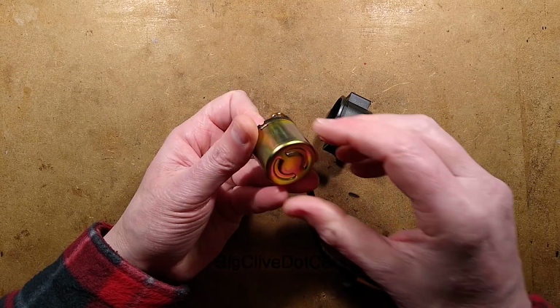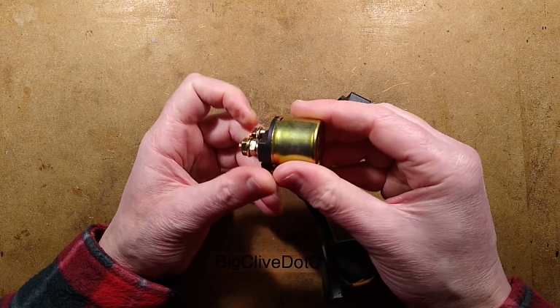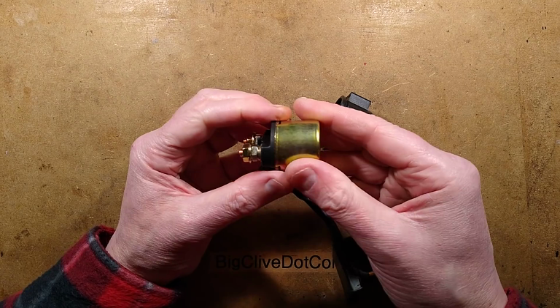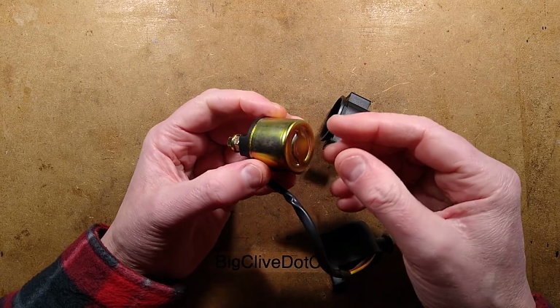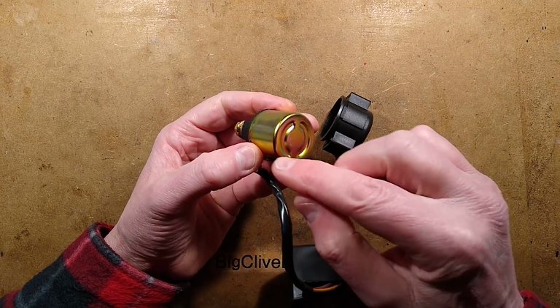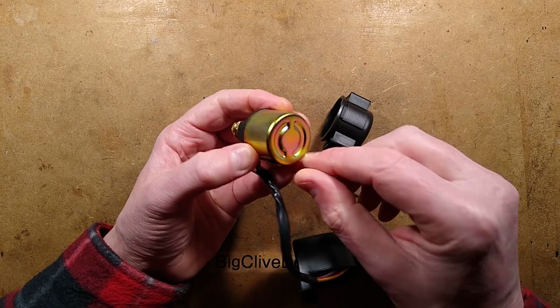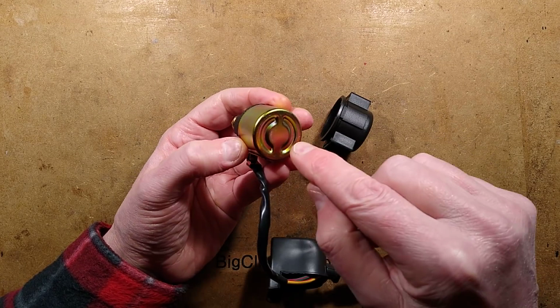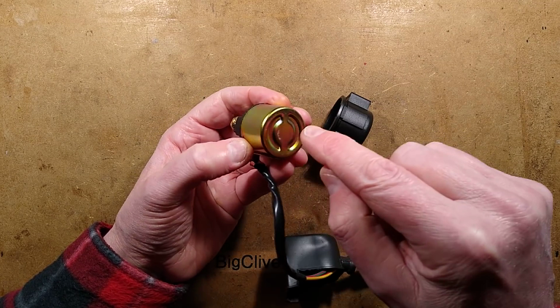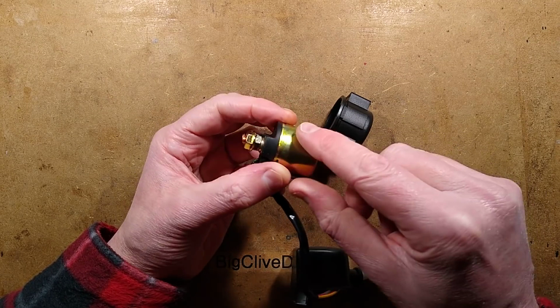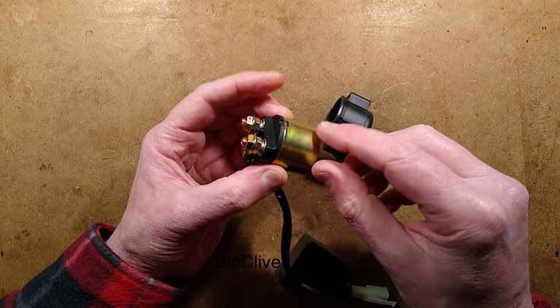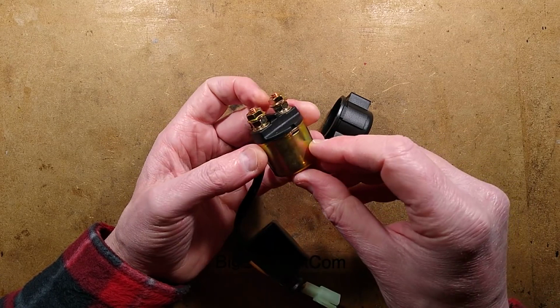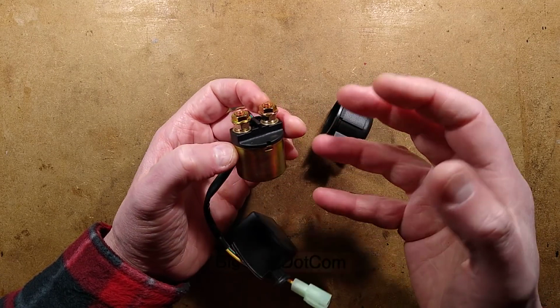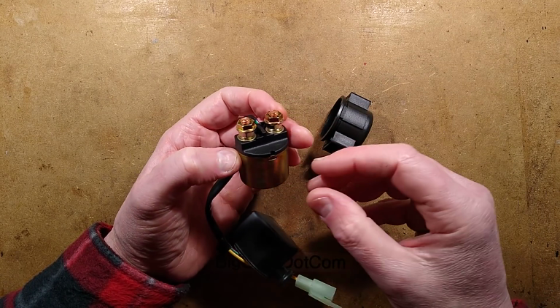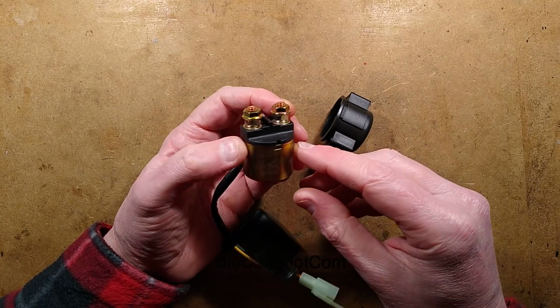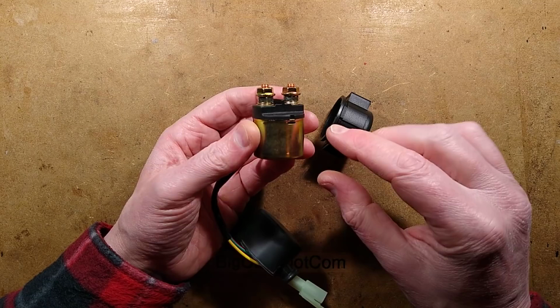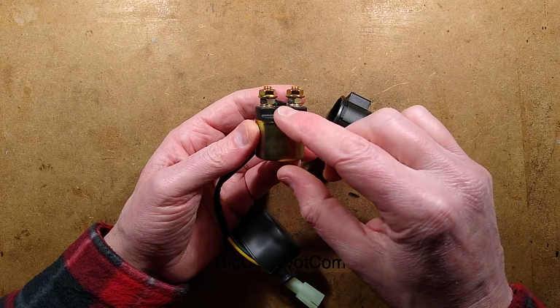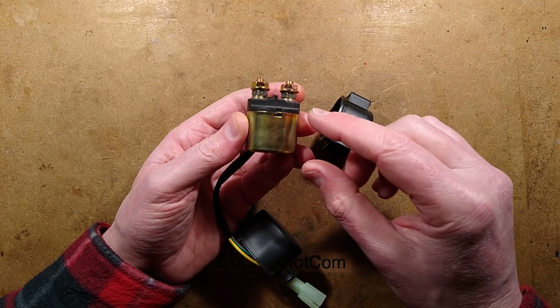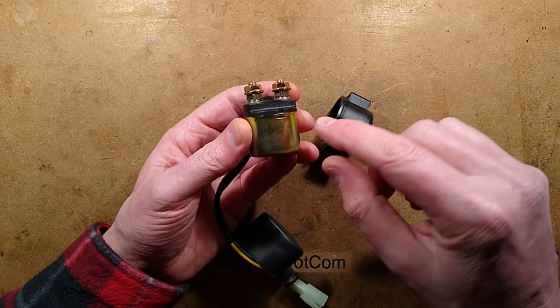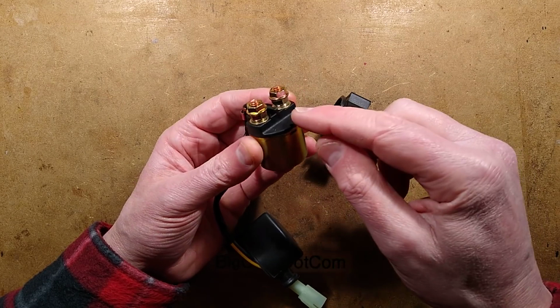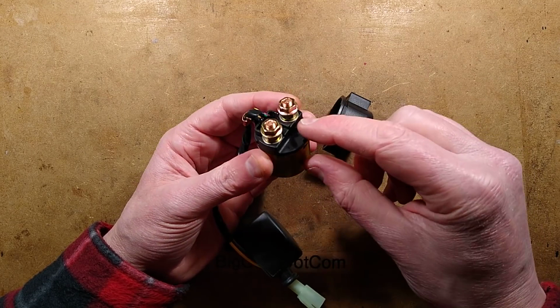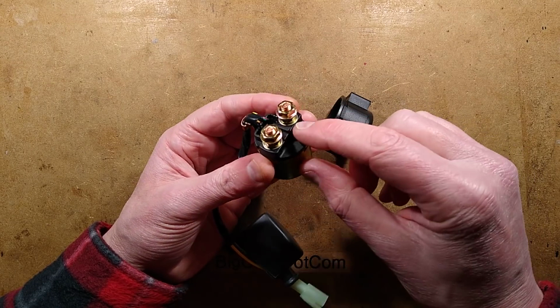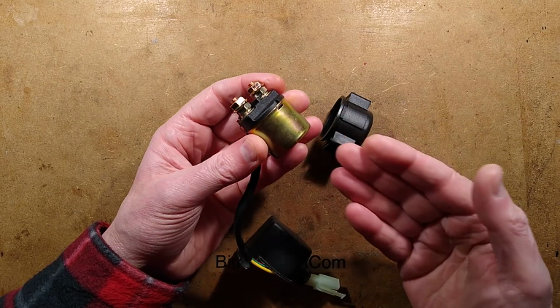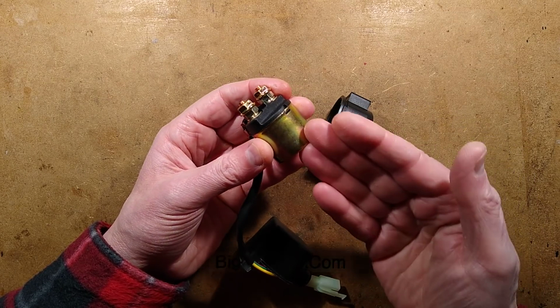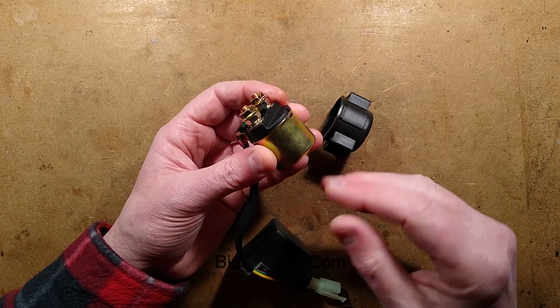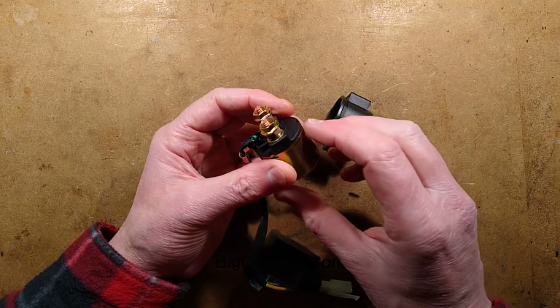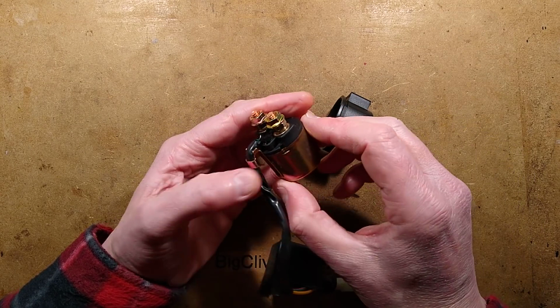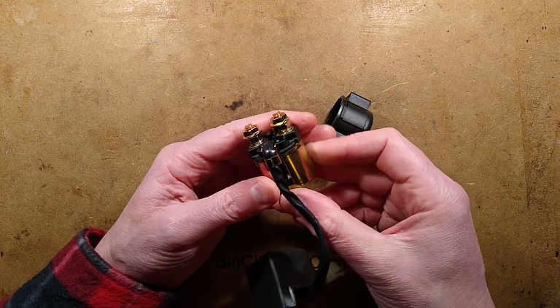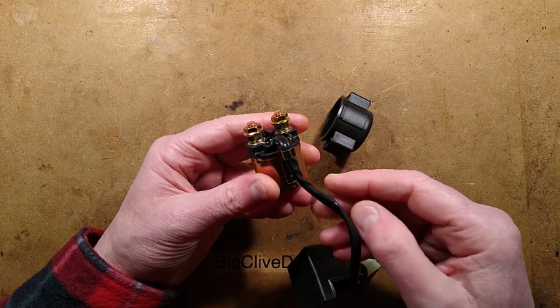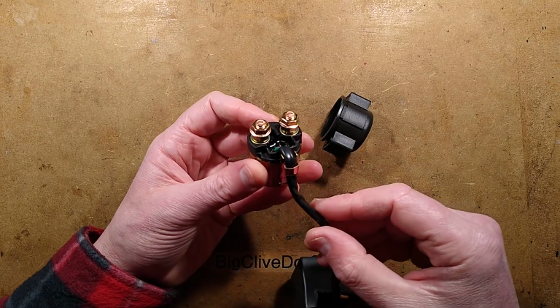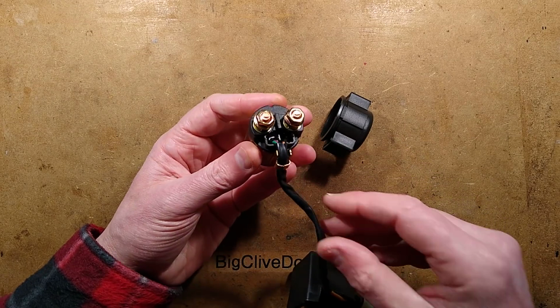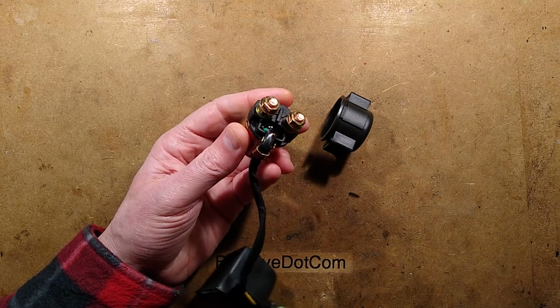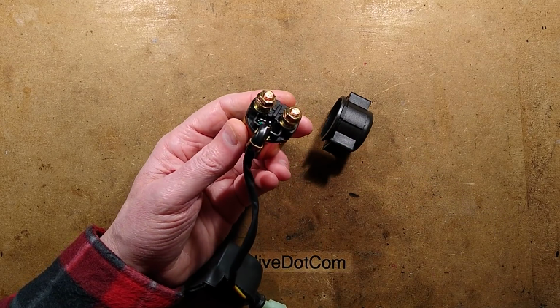It's quite a neat construction. The cylindrical construction does hint that it actually contains a solenoid, so I would expect in here a couple of contacts being rammed together by a pin. But there's one way to find out, and that is to open it.